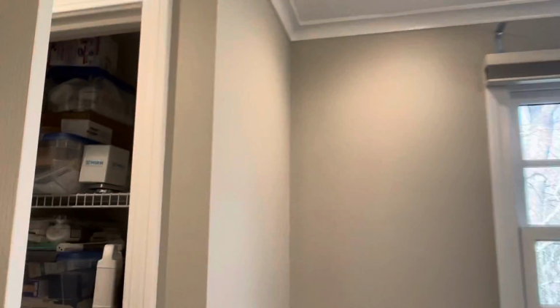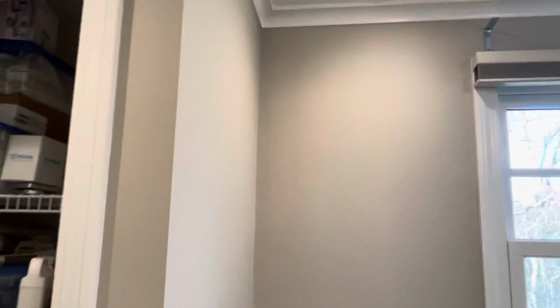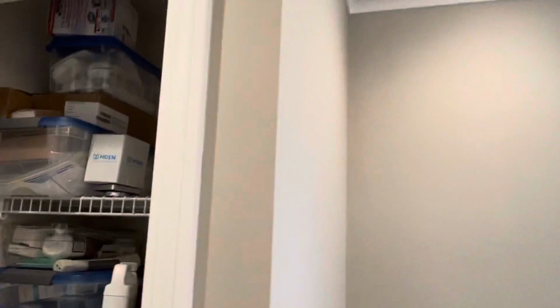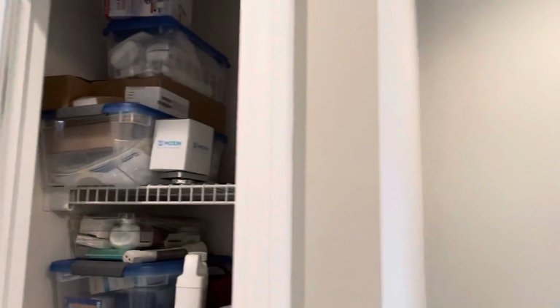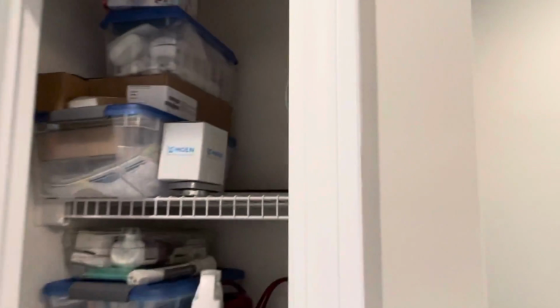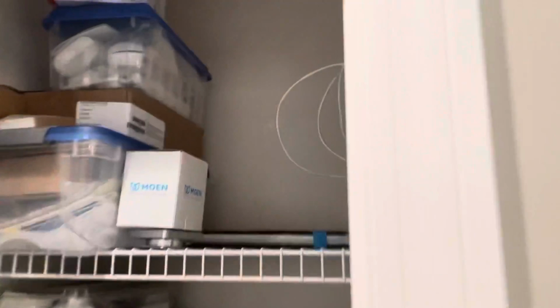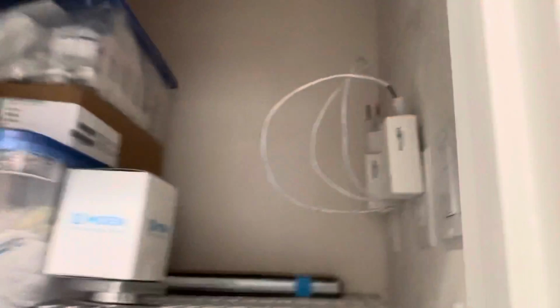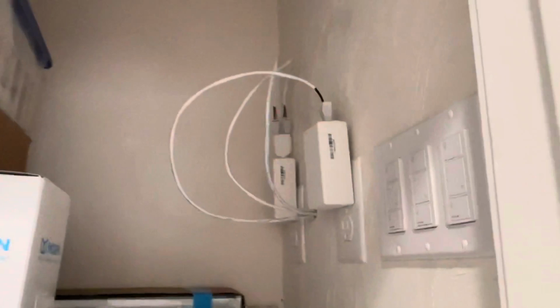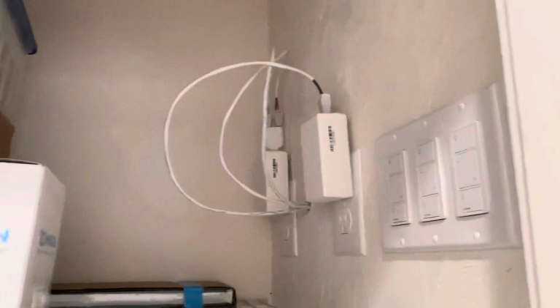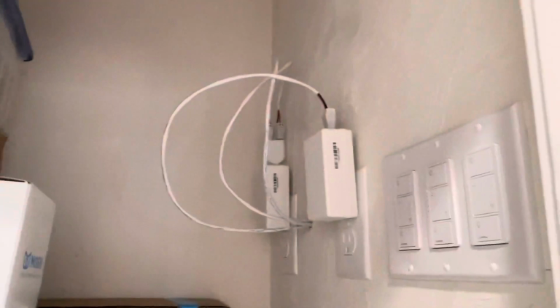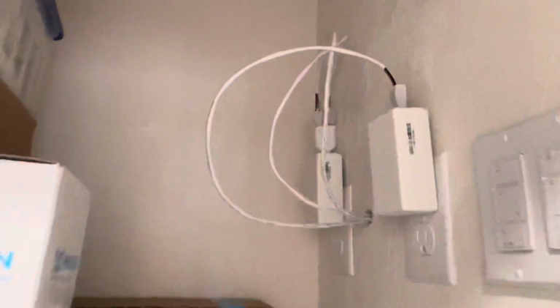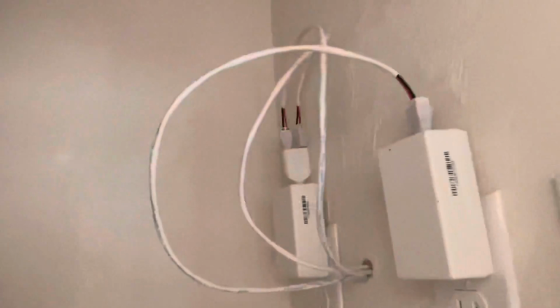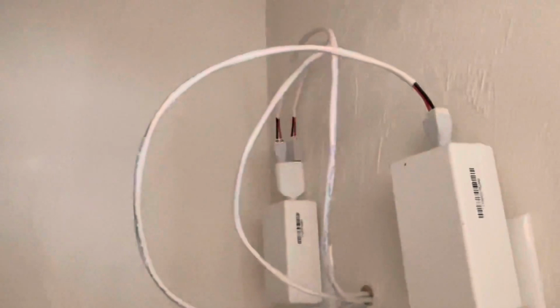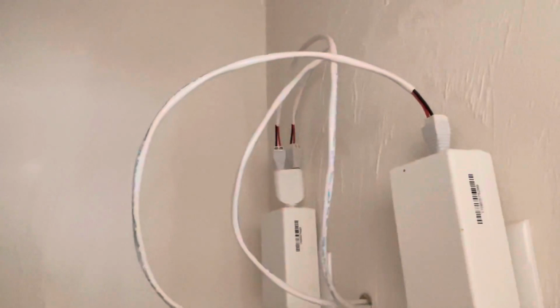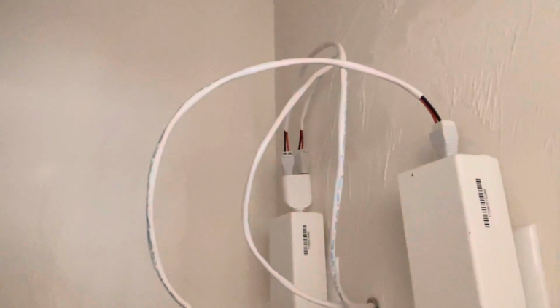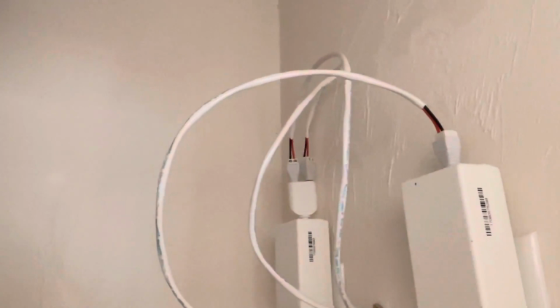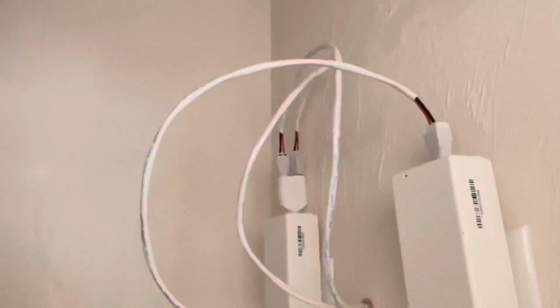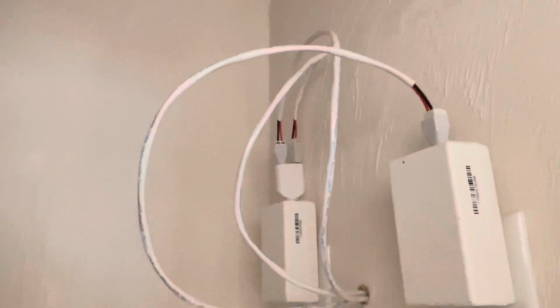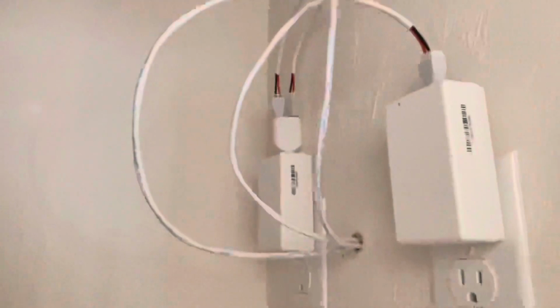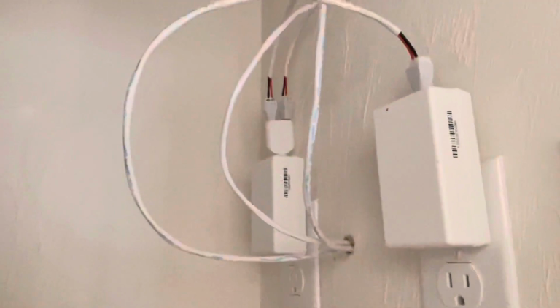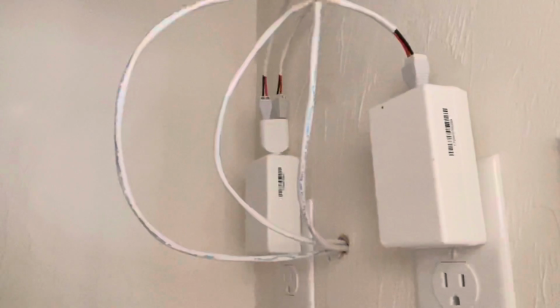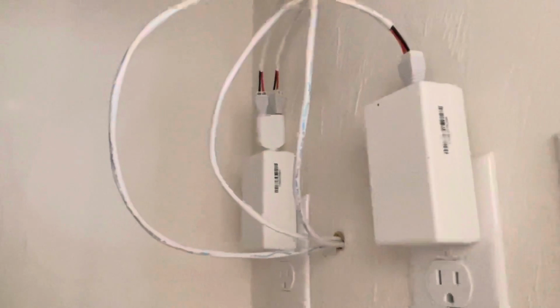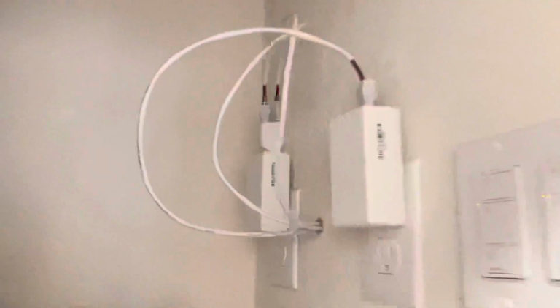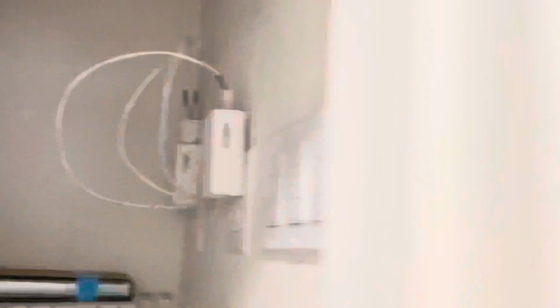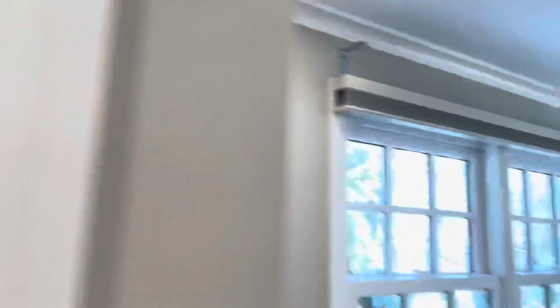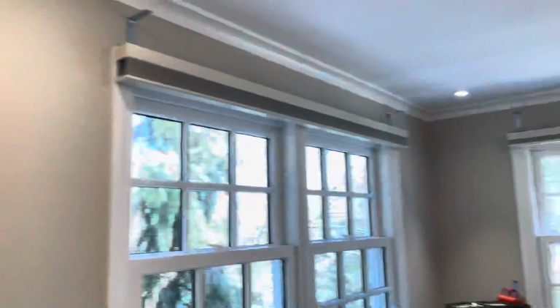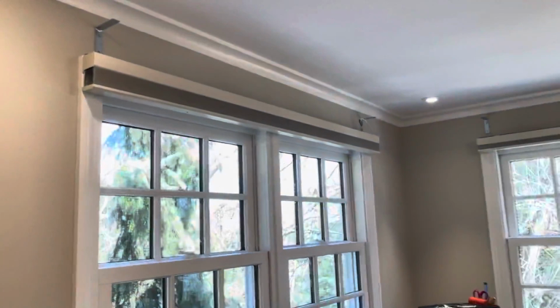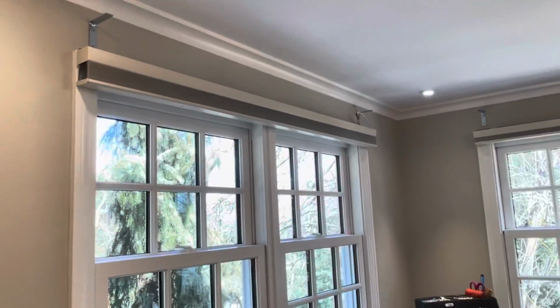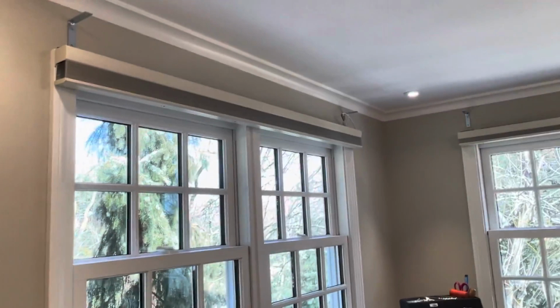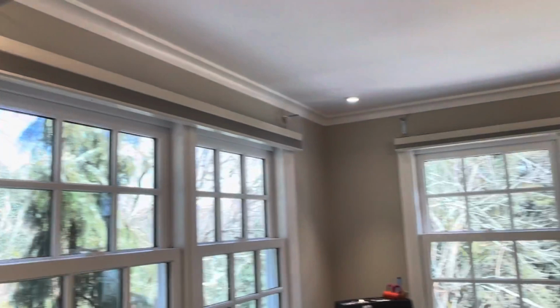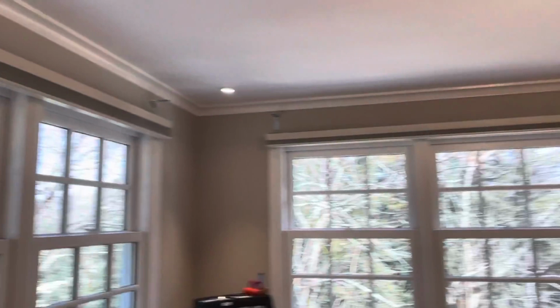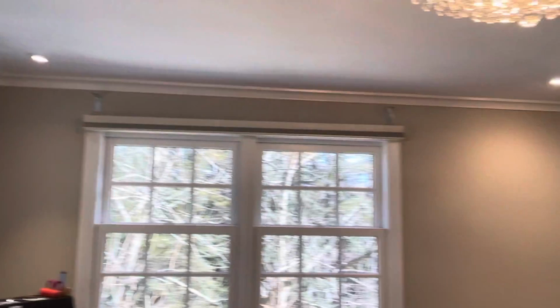The wires, as I showed in the previous video, went into this closet. With a little piece on top, we can actually have two shades connect to the same power.